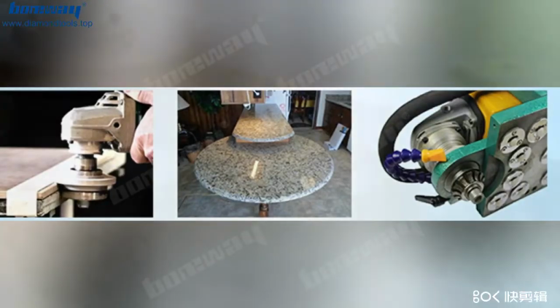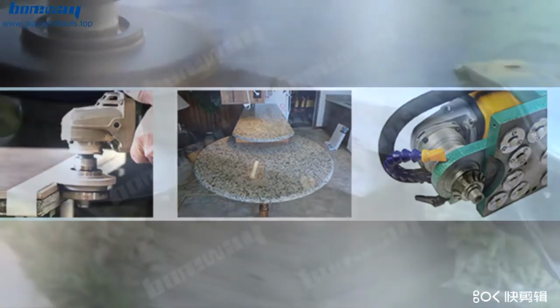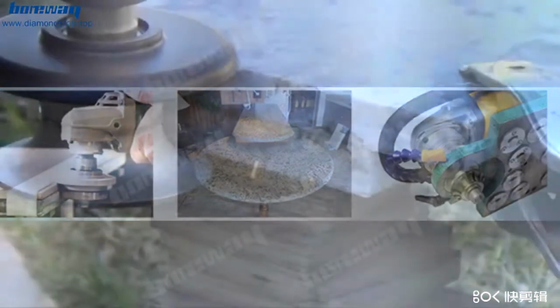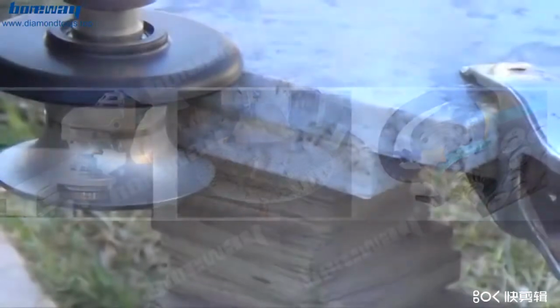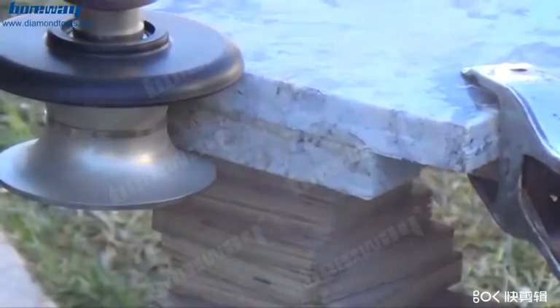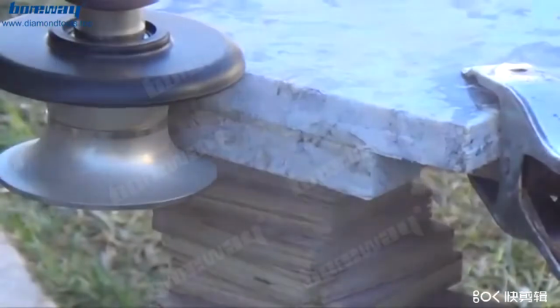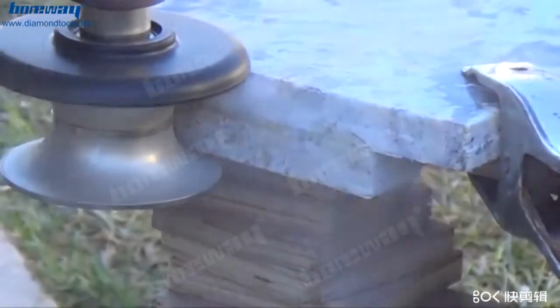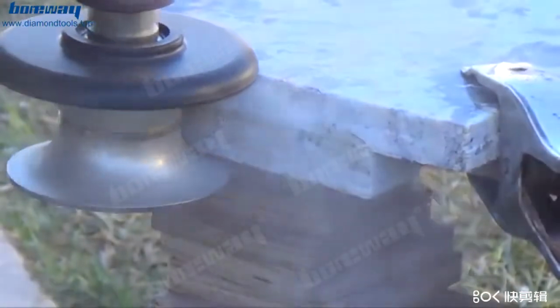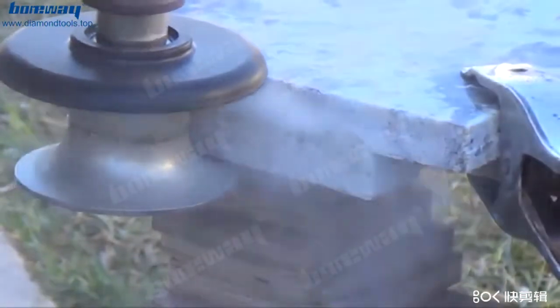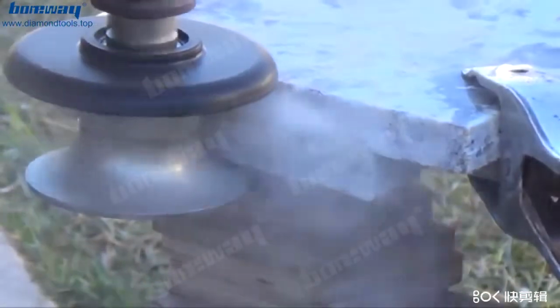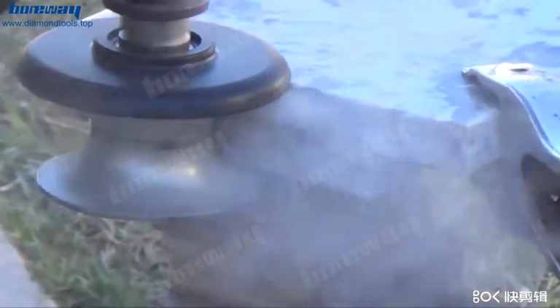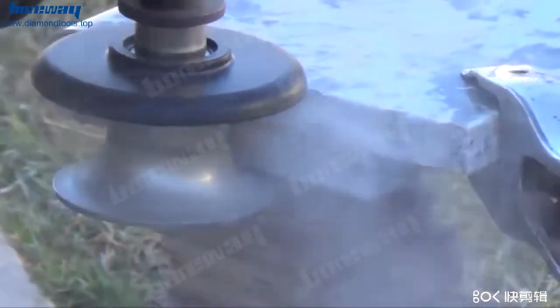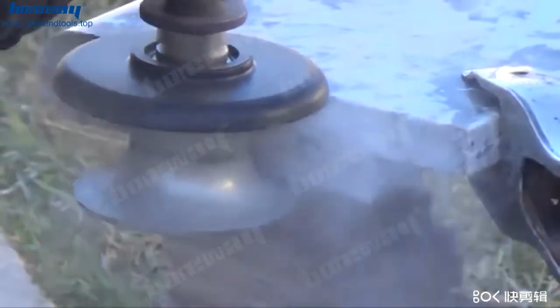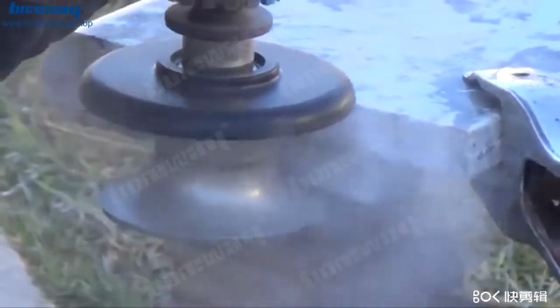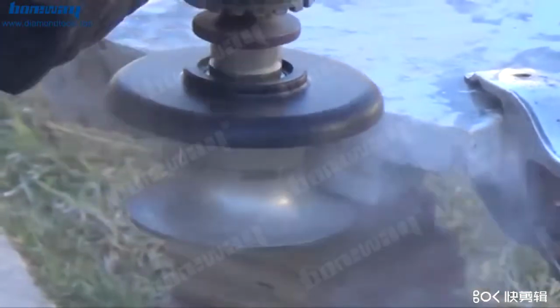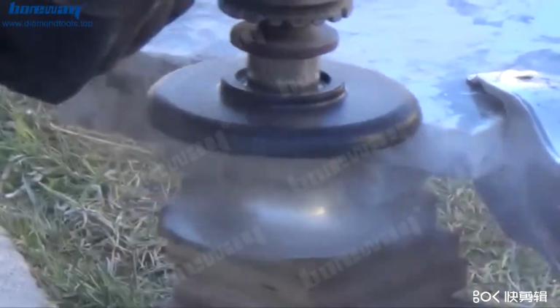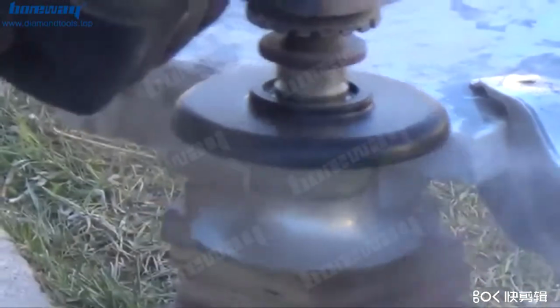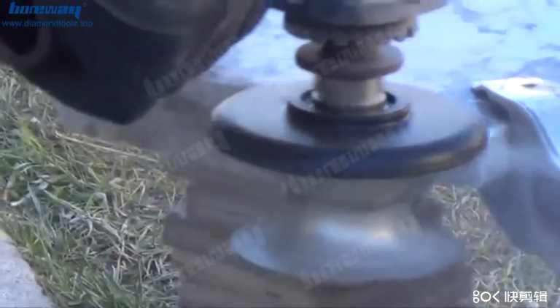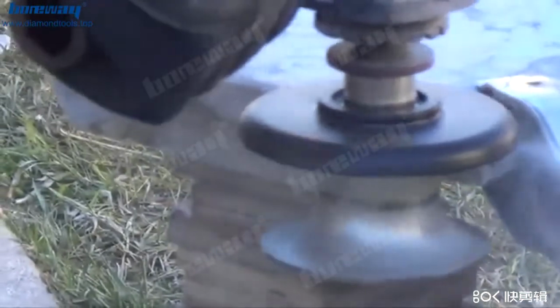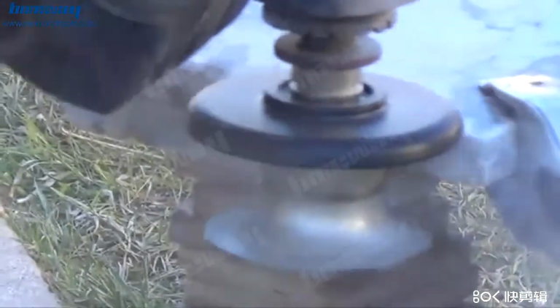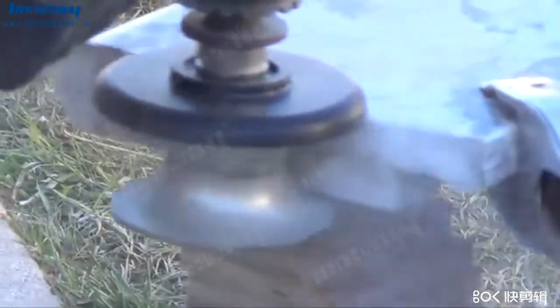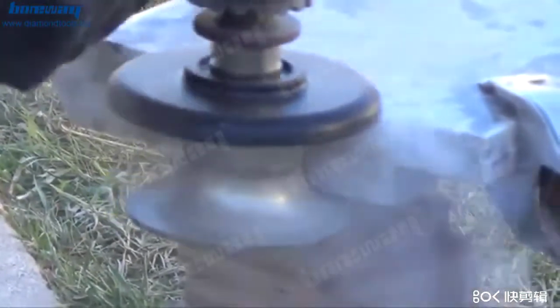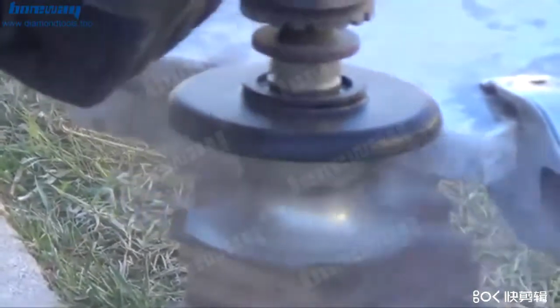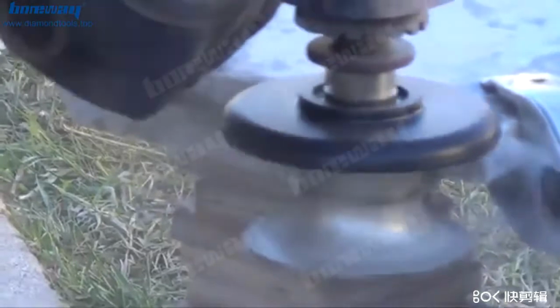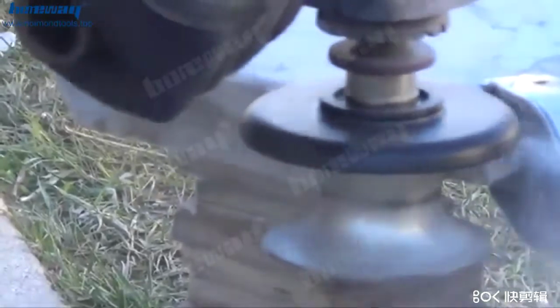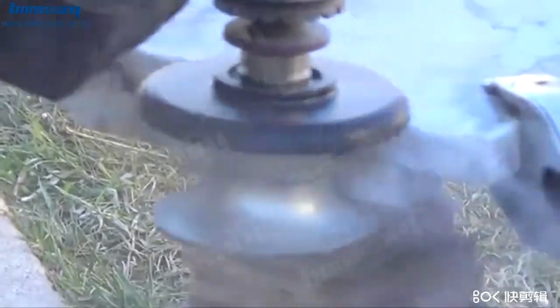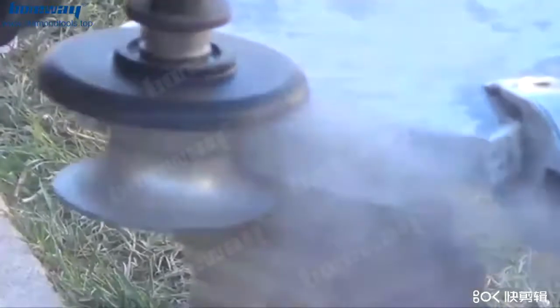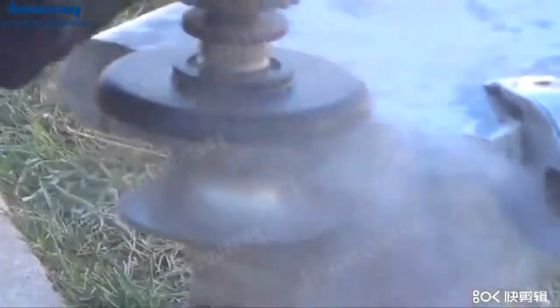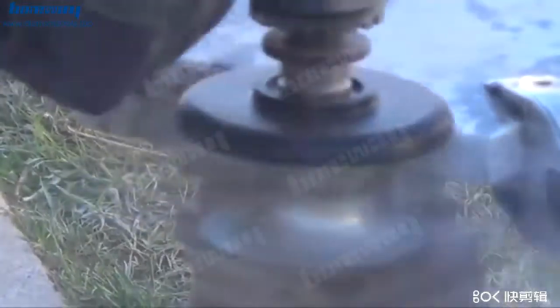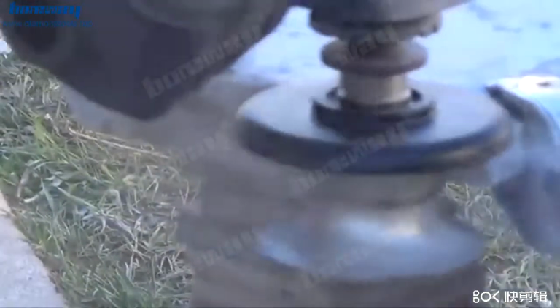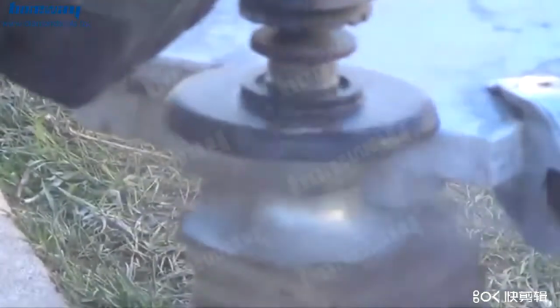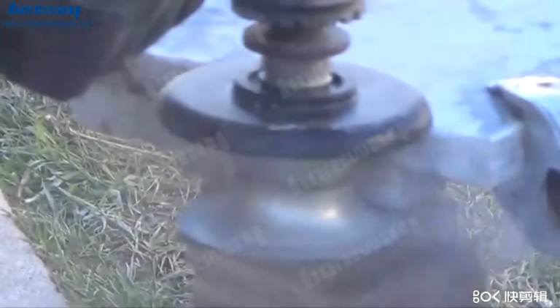At low speed, keep the grinder always flat and don't turn it at an angle. Turning it at an angle will cut more on either the upper or lower side of the countertop.